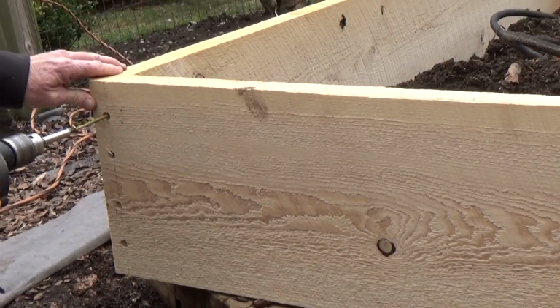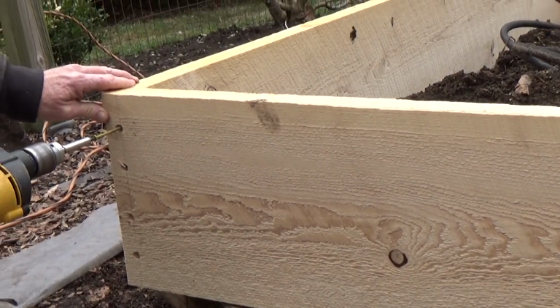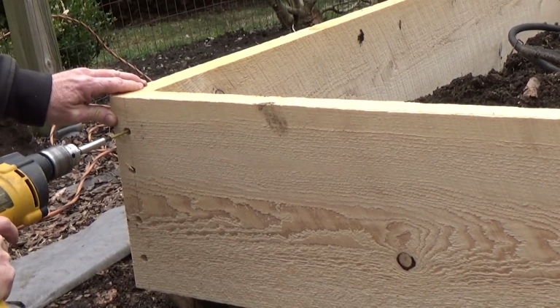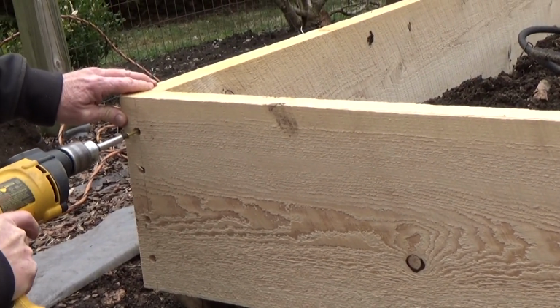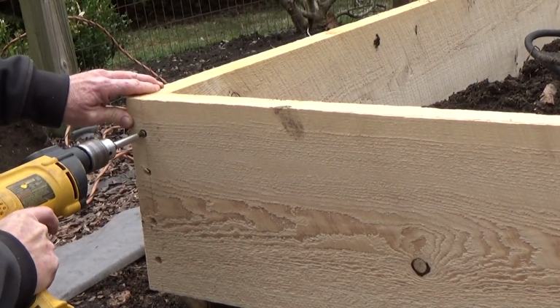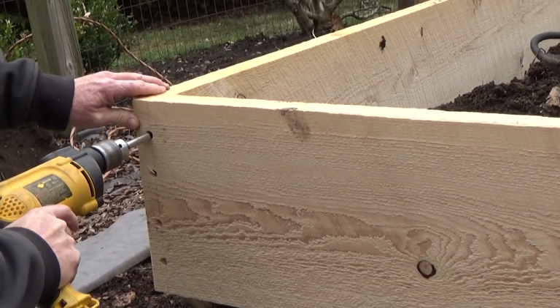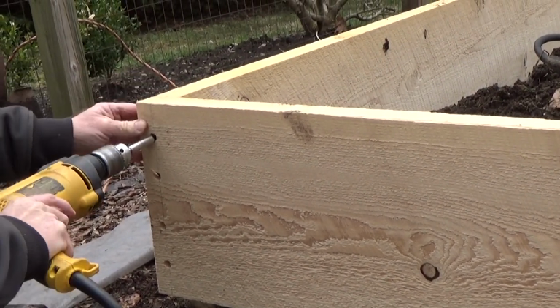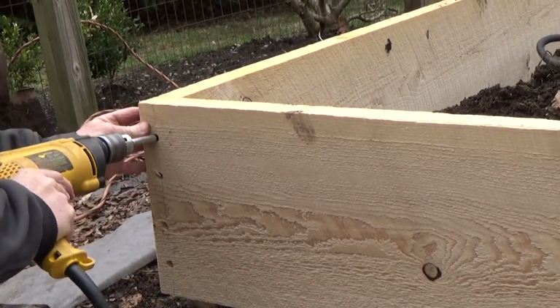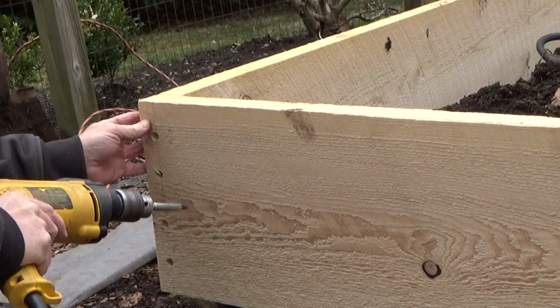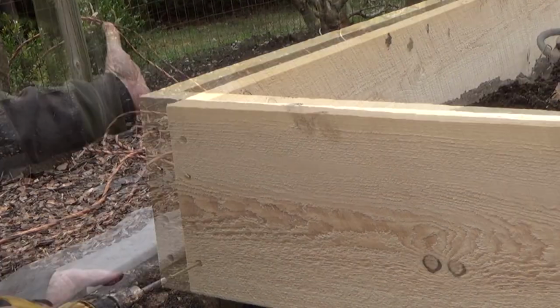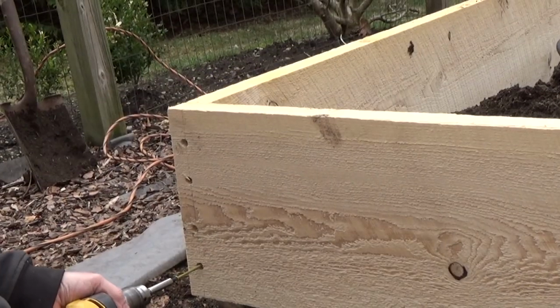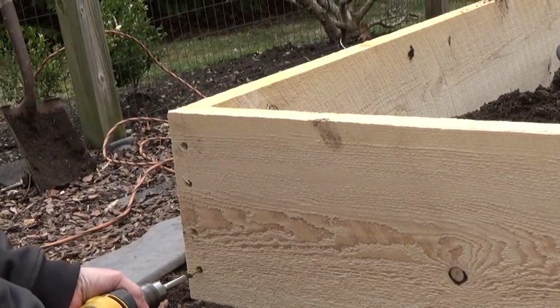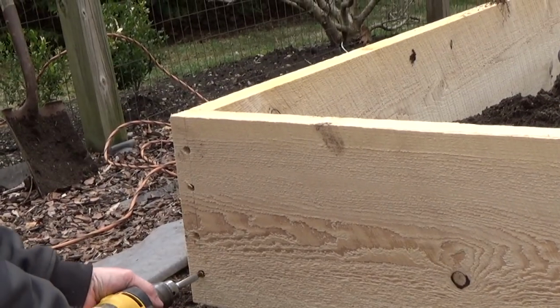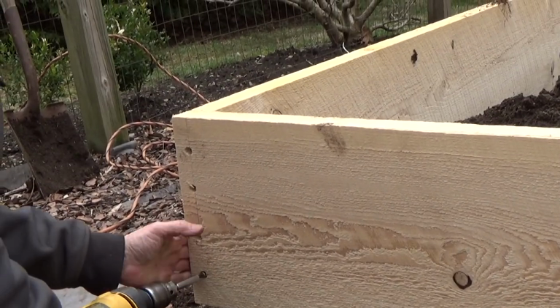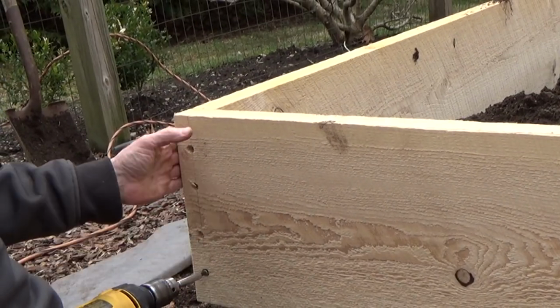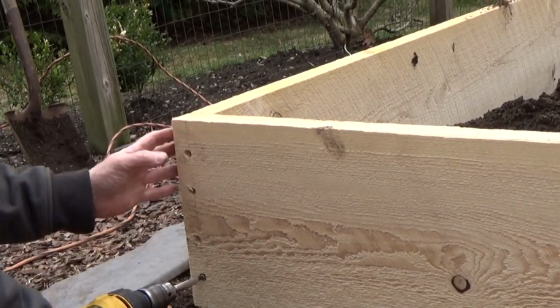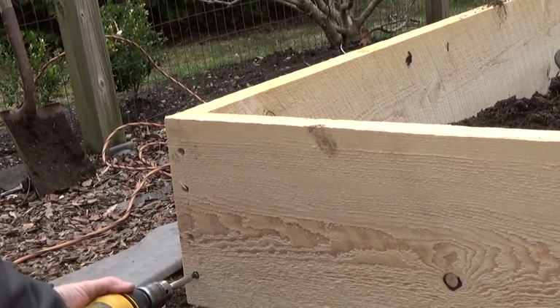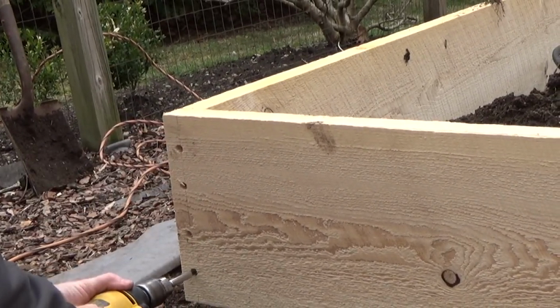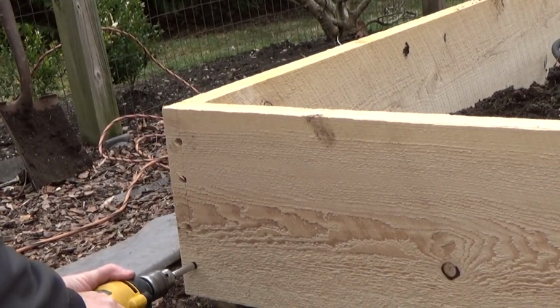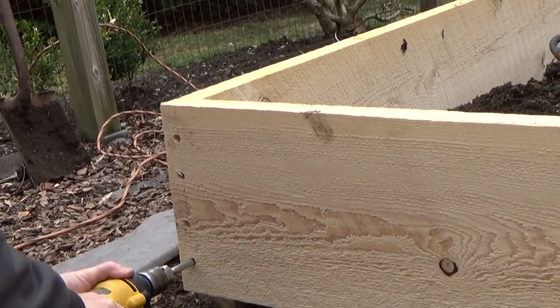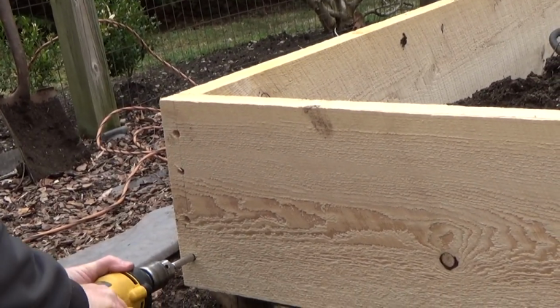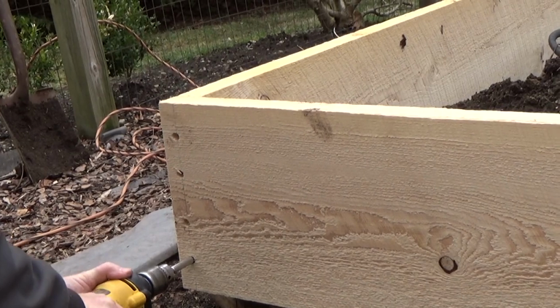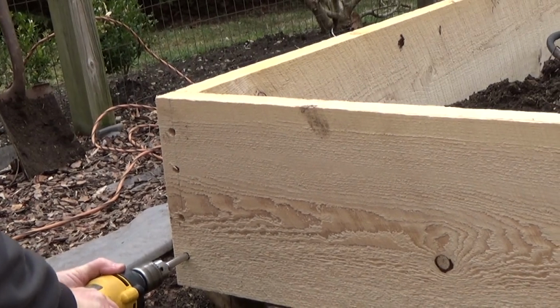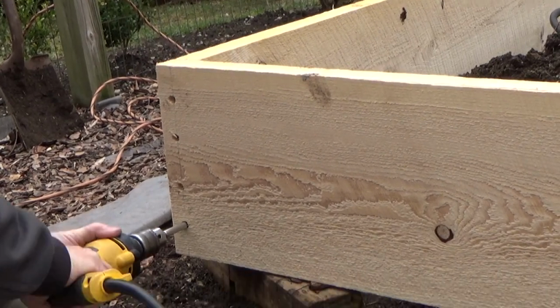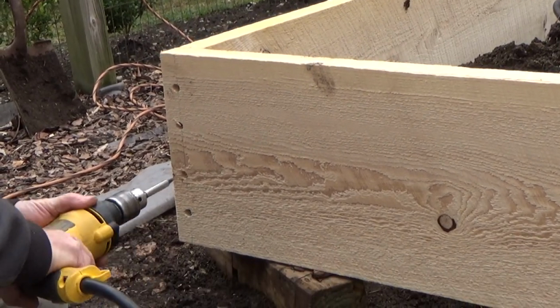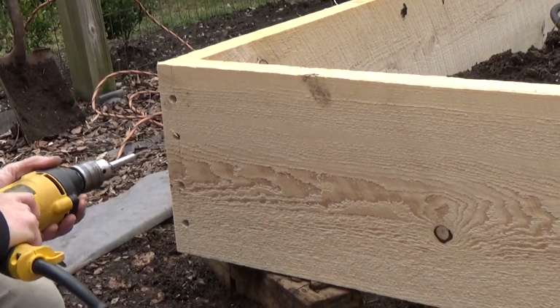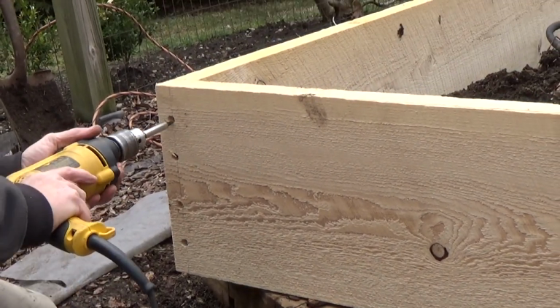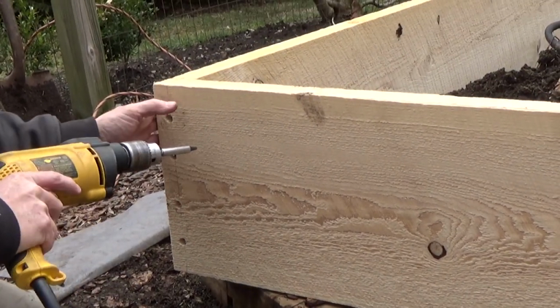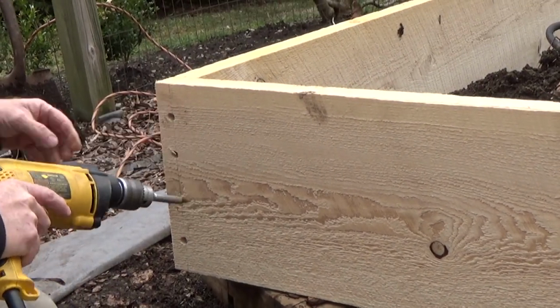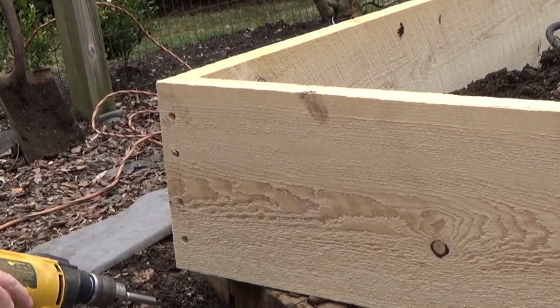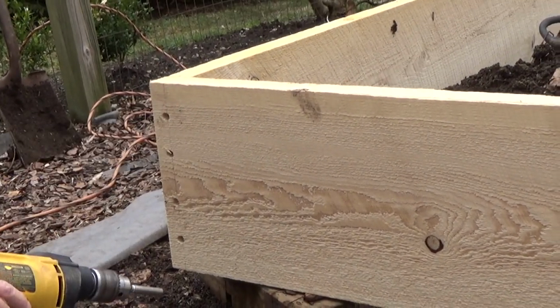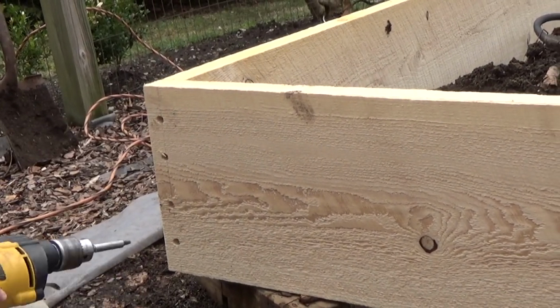Get ready for some noise. Not much noise at all. And these are... what kind of screws are these? Four-inch deck screws.